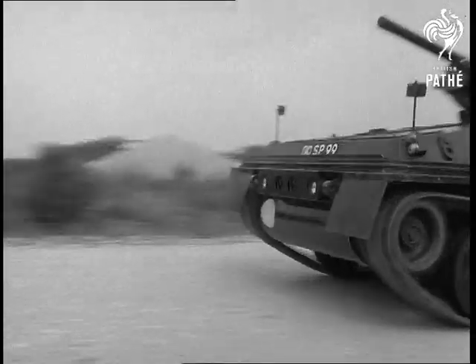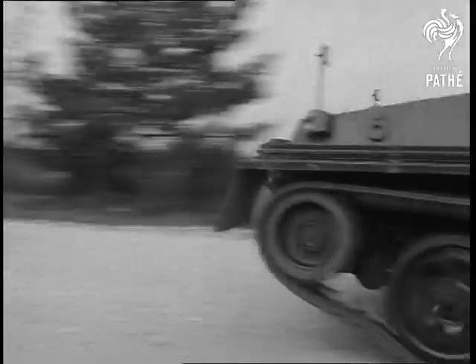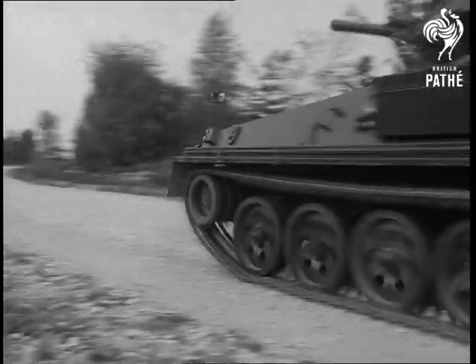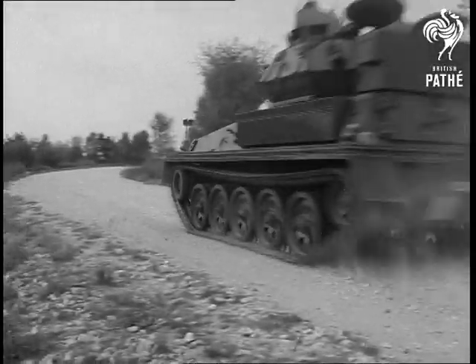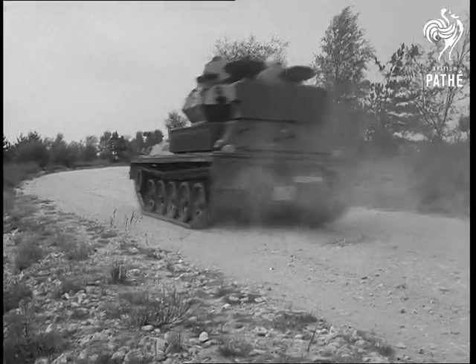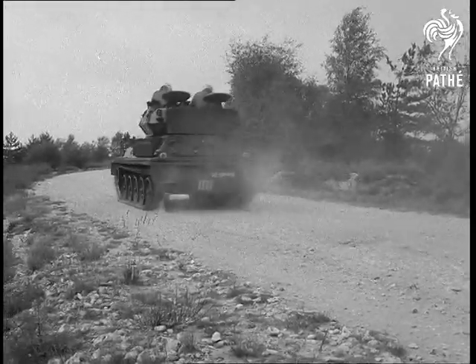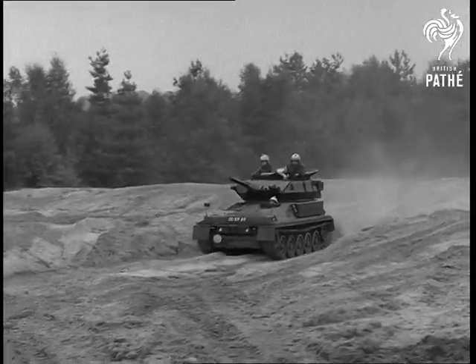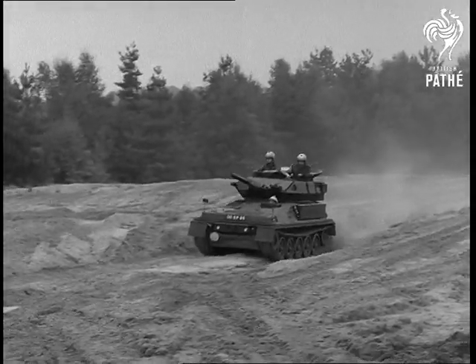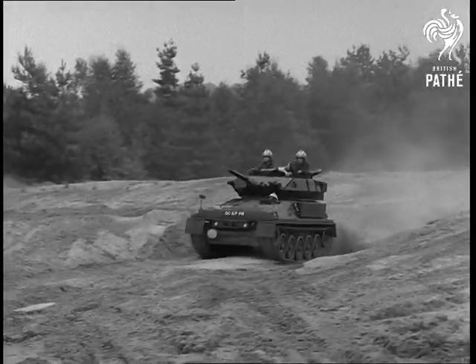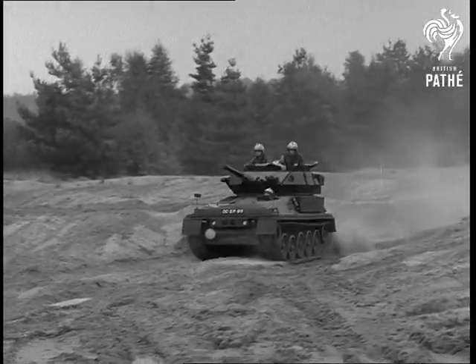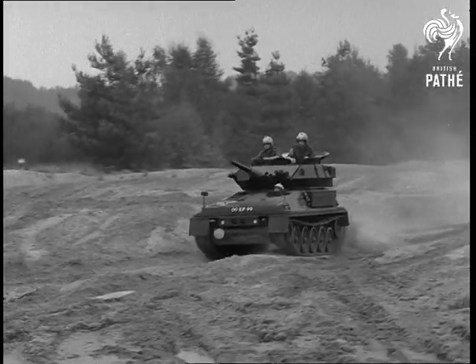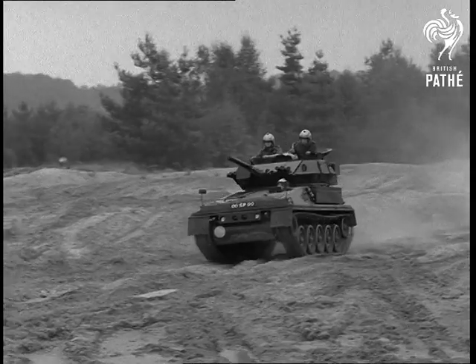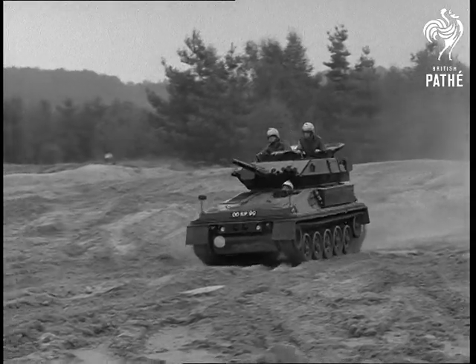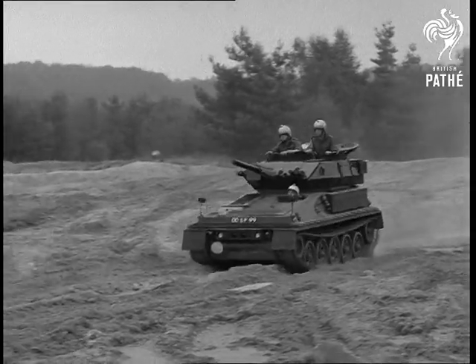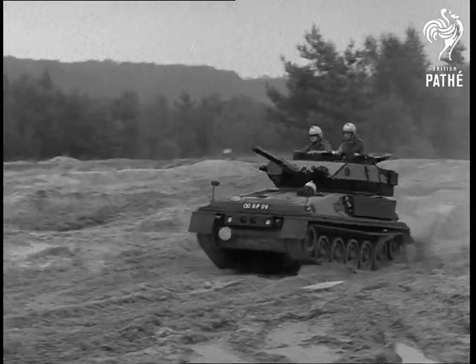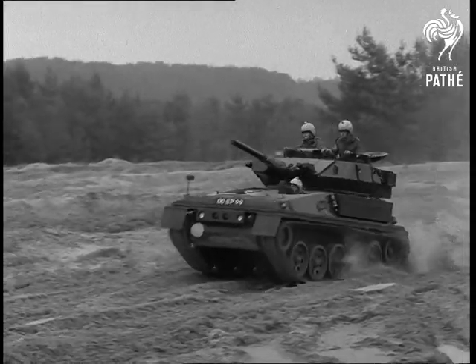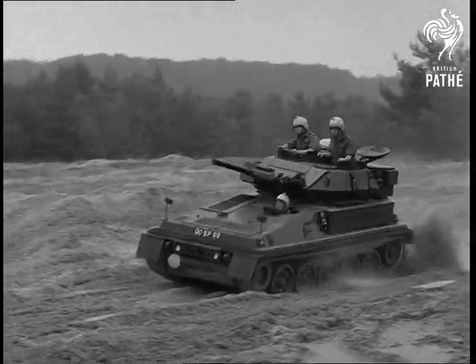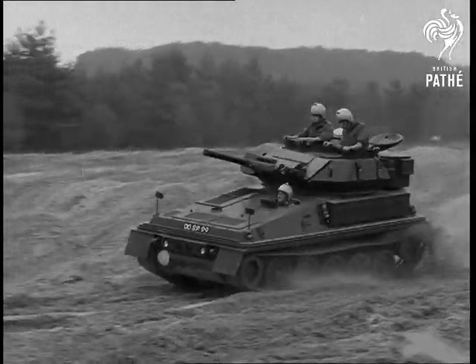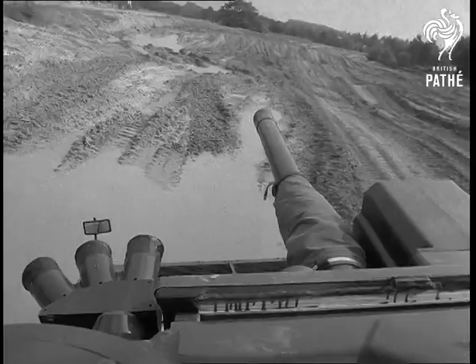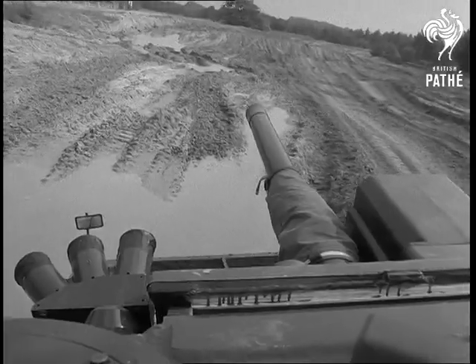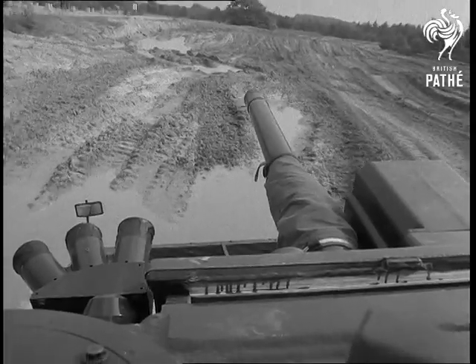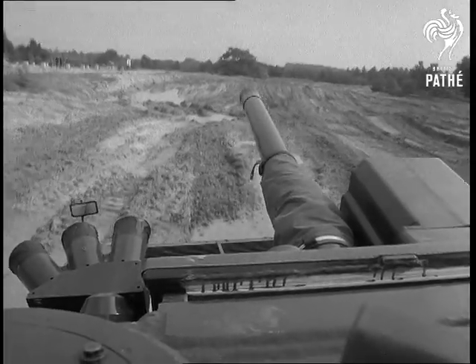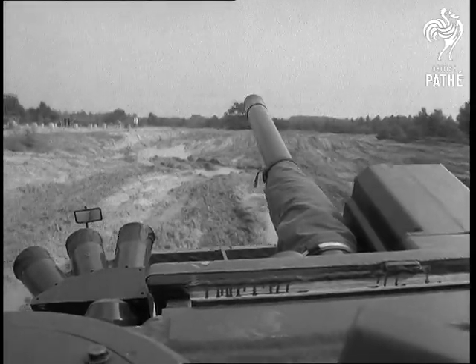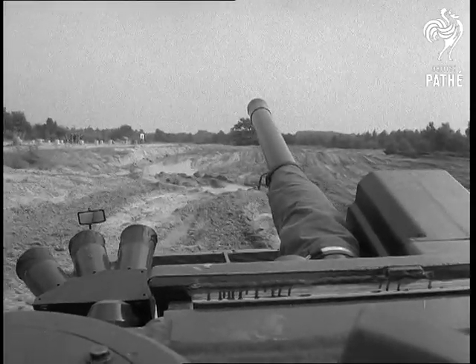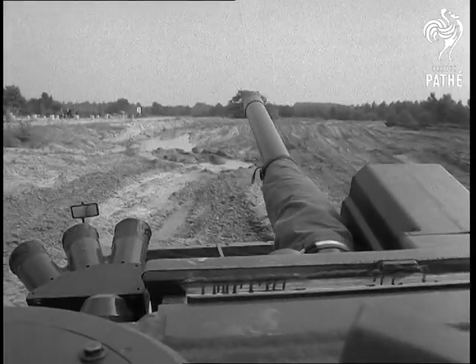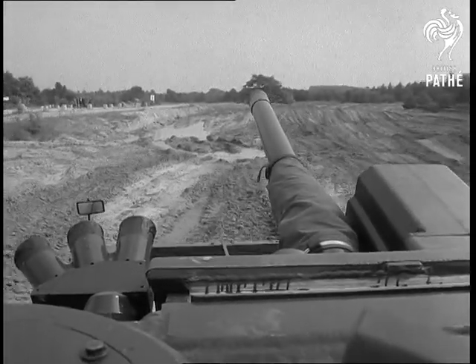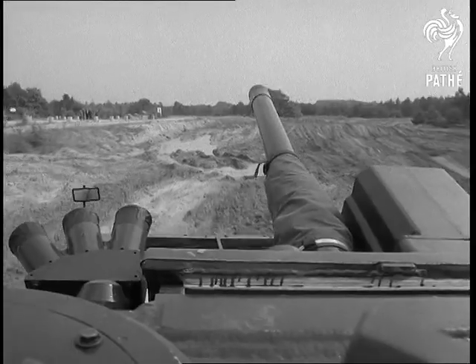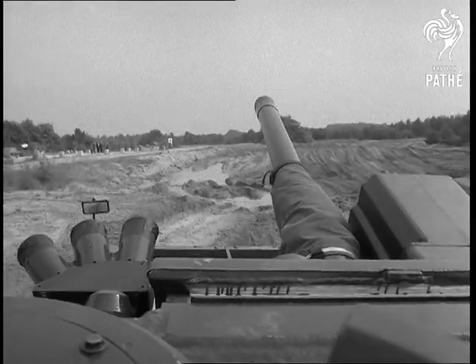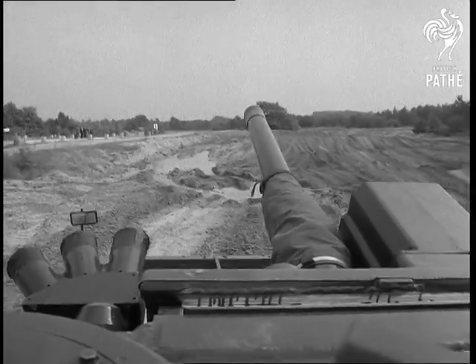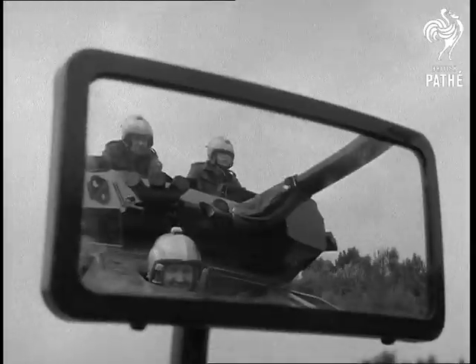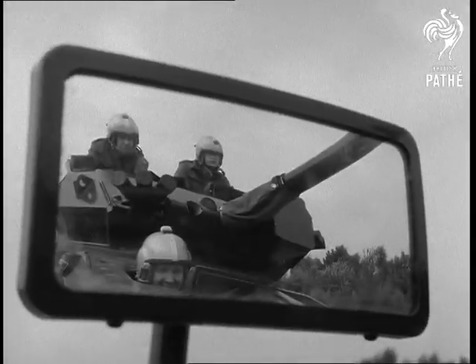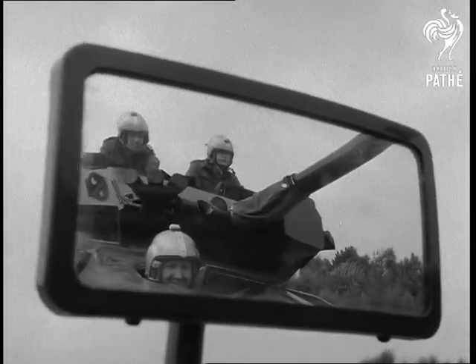This is the Scorpion, the world's first all-aluminium armored vehicle, and it's British. Weighing about 8 tons, it's powered by a conventional Jaguar 6-cylinder engine of 4,200 cc.